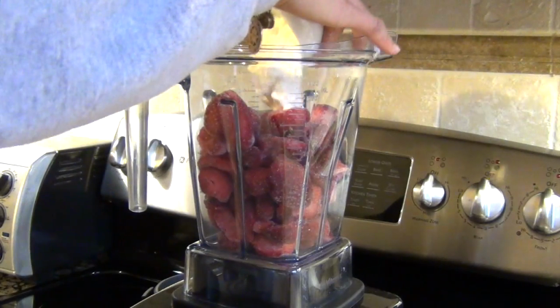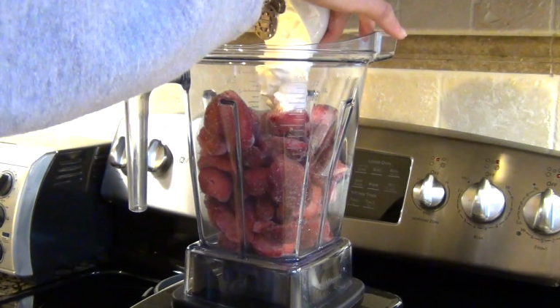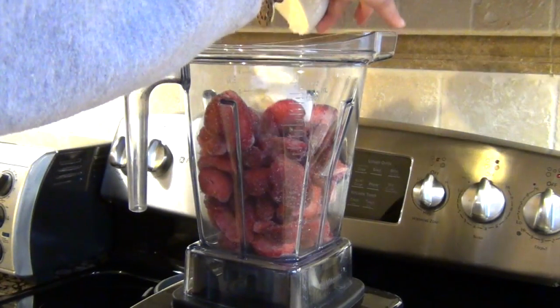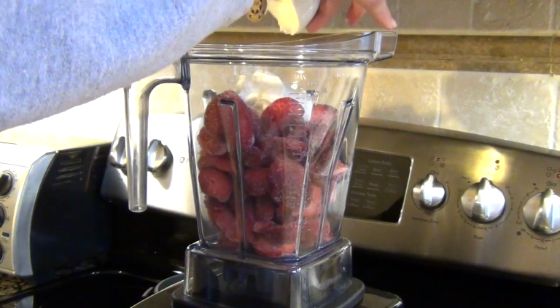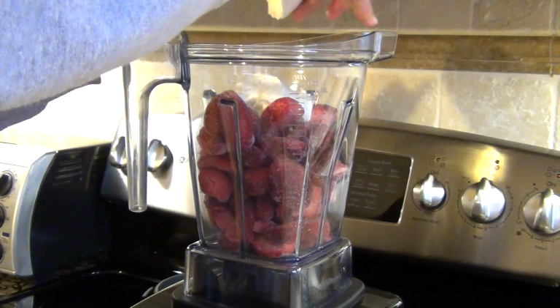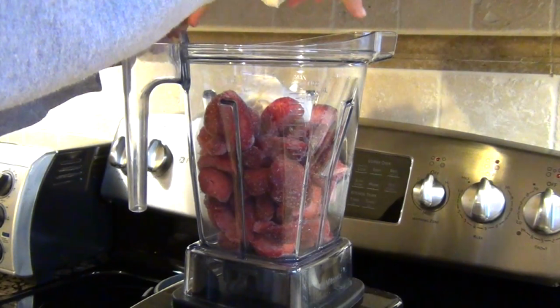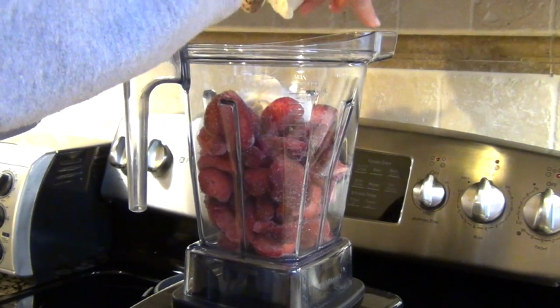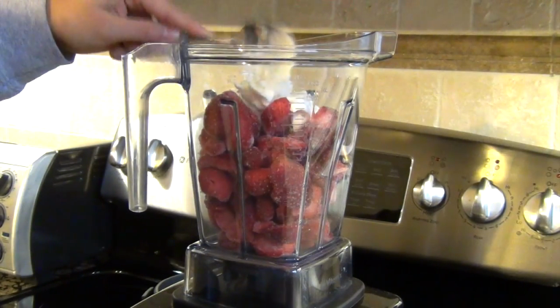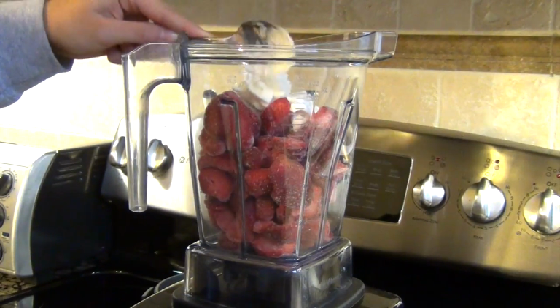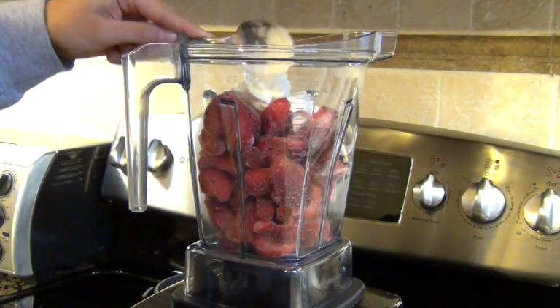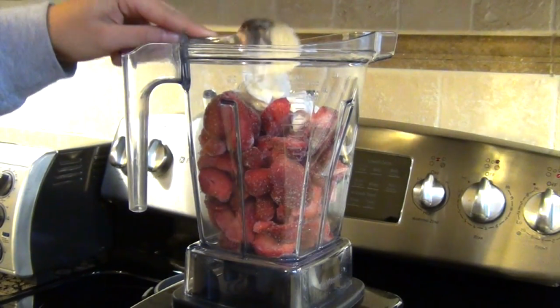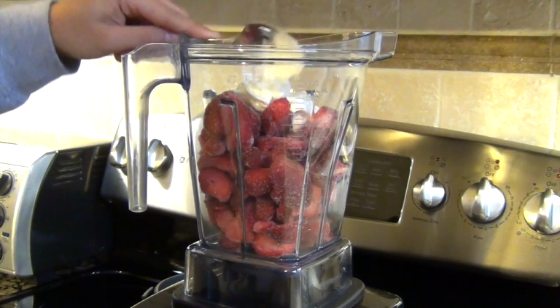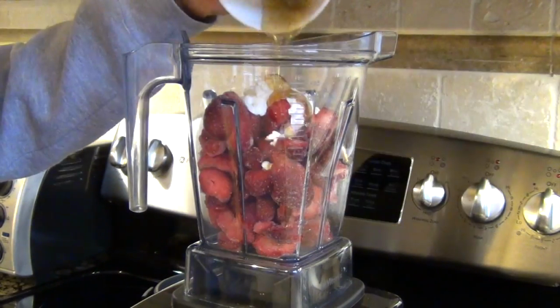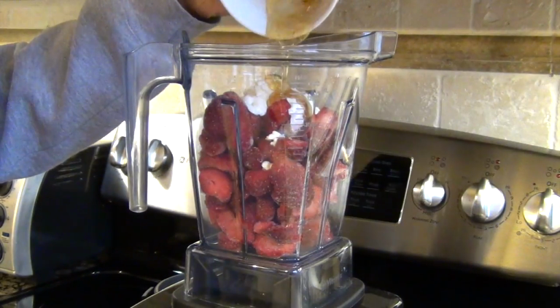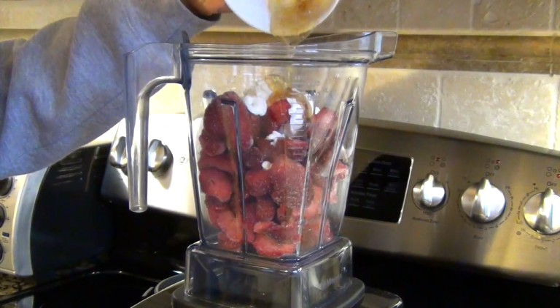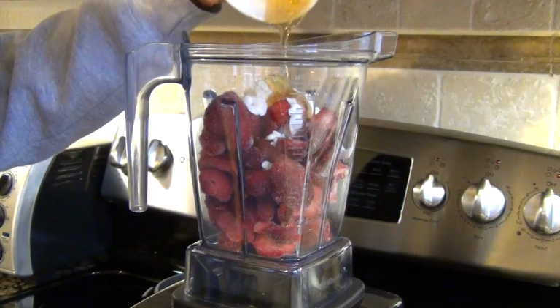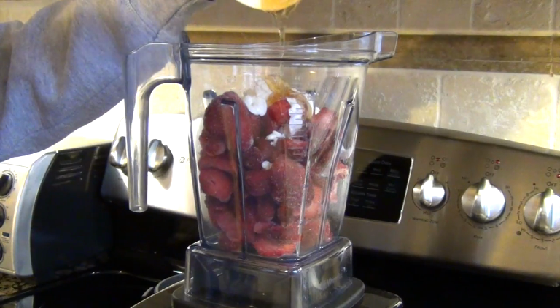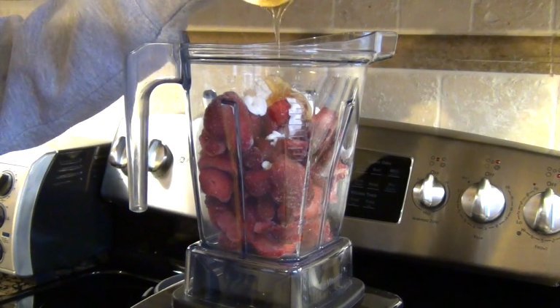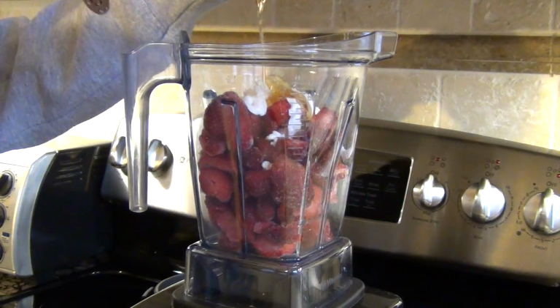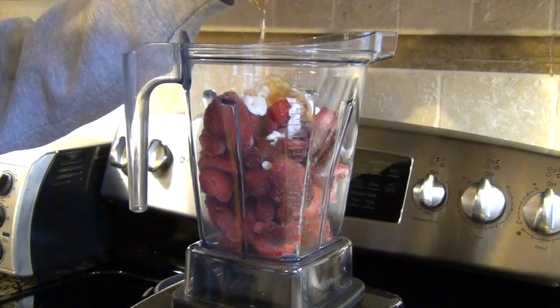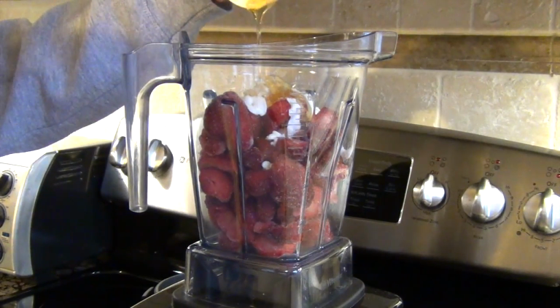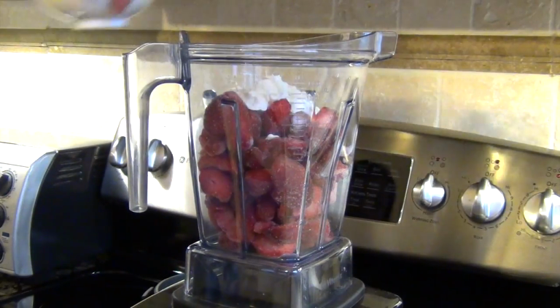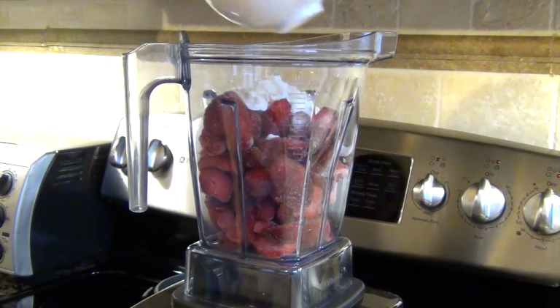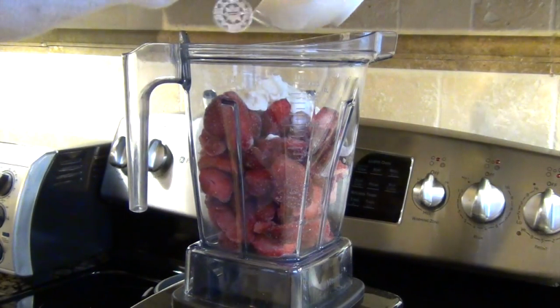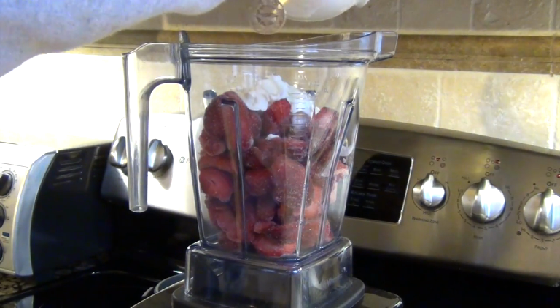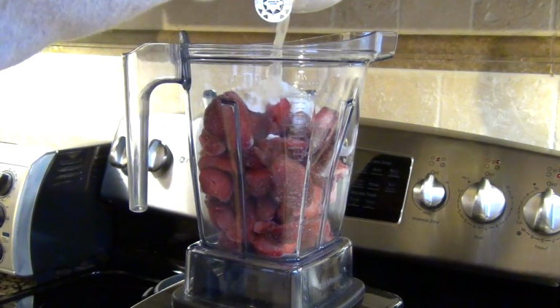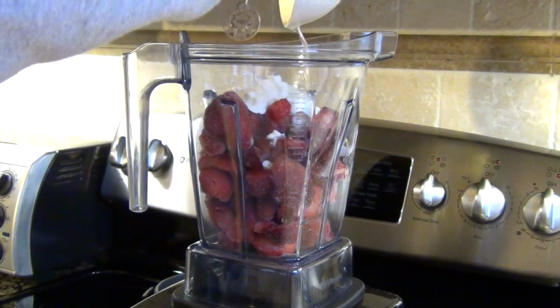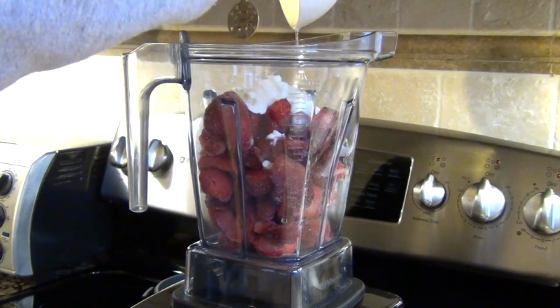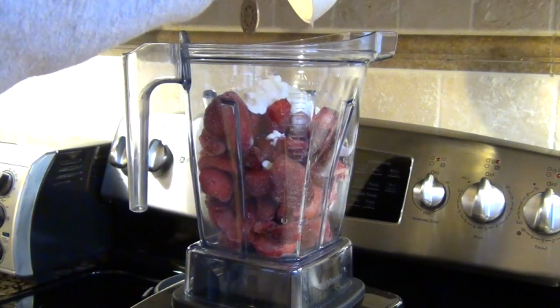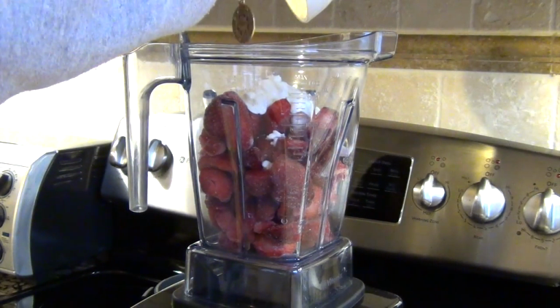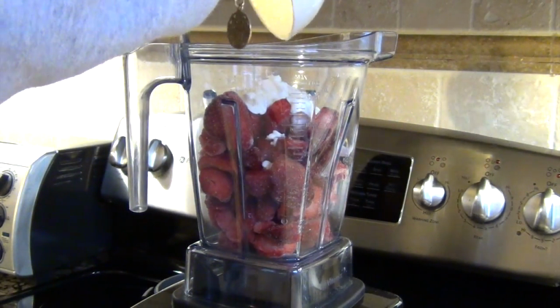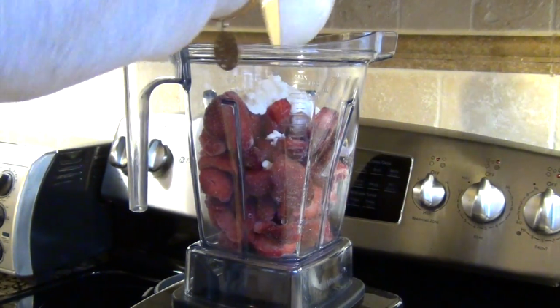It's pretty self explanatory — add all the ingredients into your blender and blend away. Also be careful that you don't have any random strawberry chunks, so make sure you blend enough.